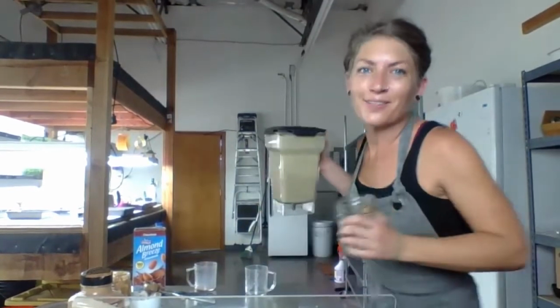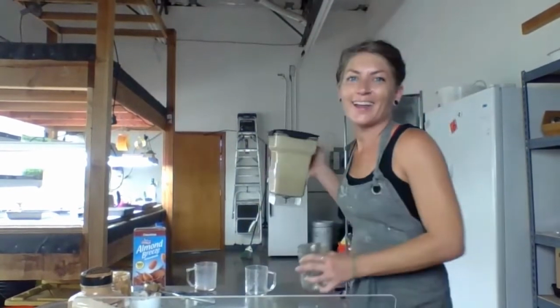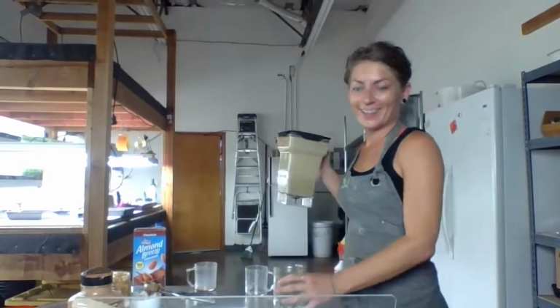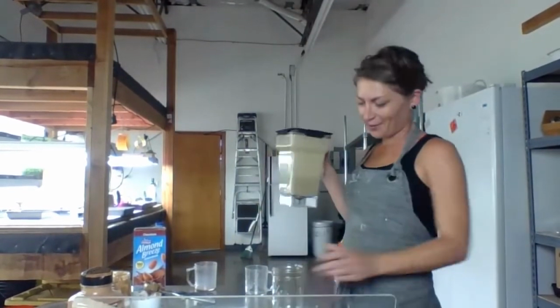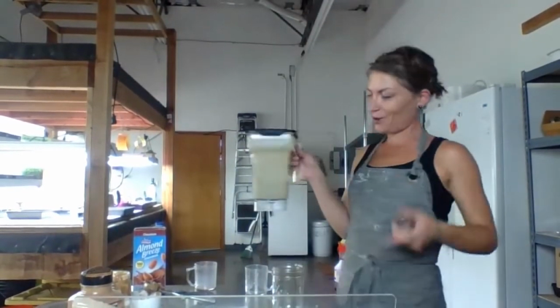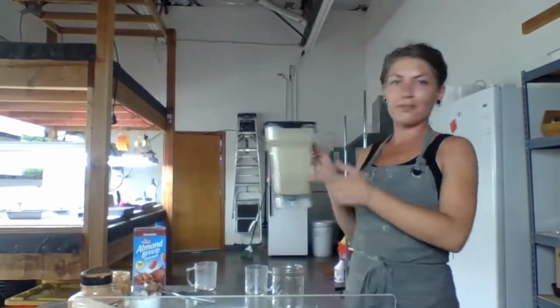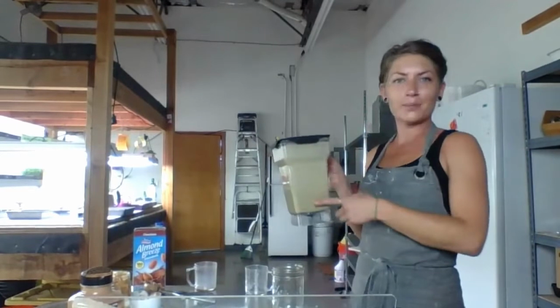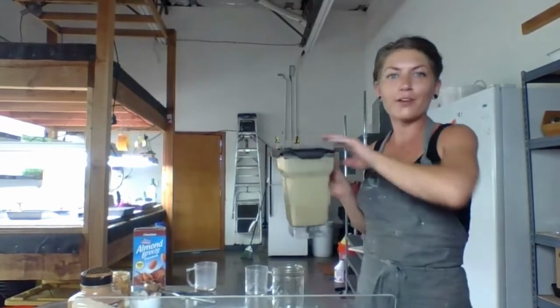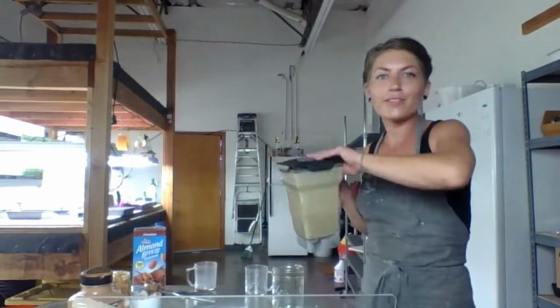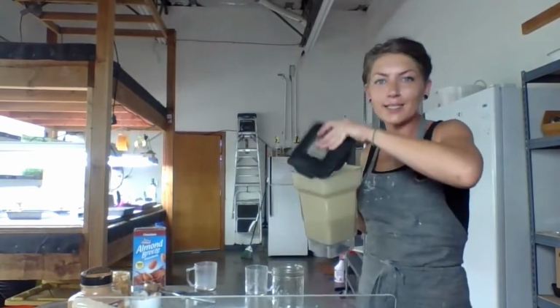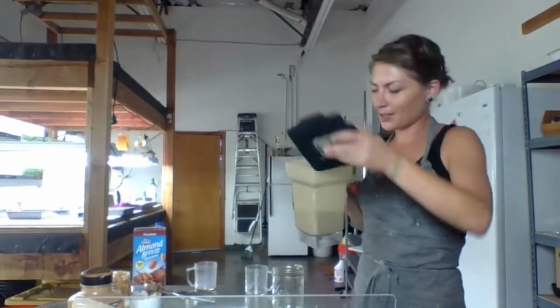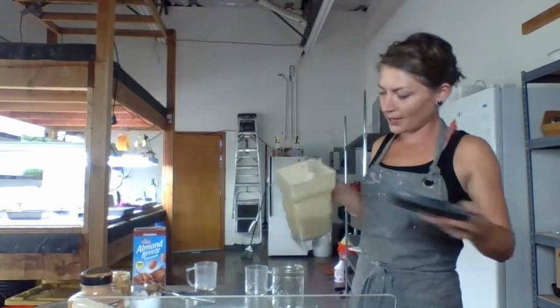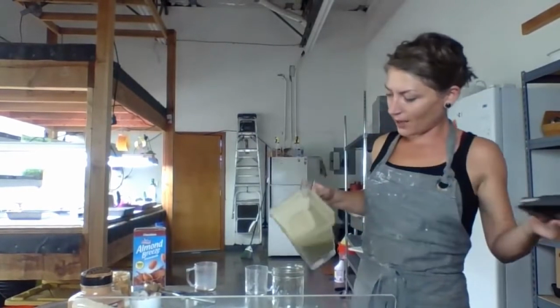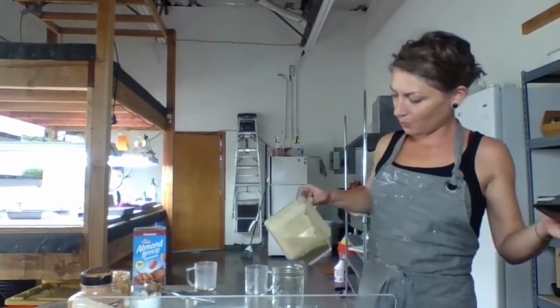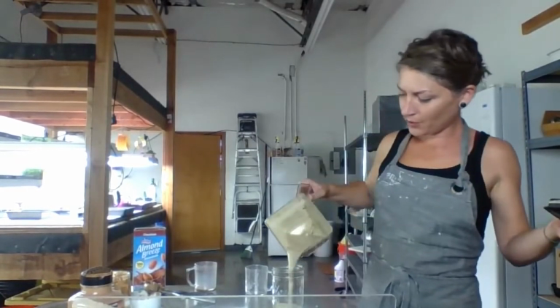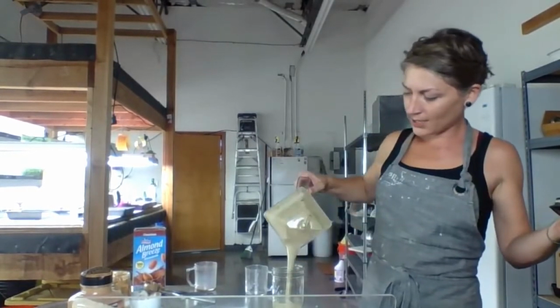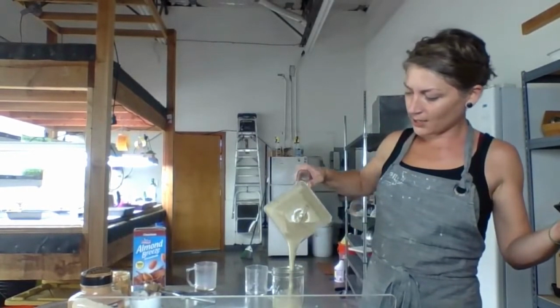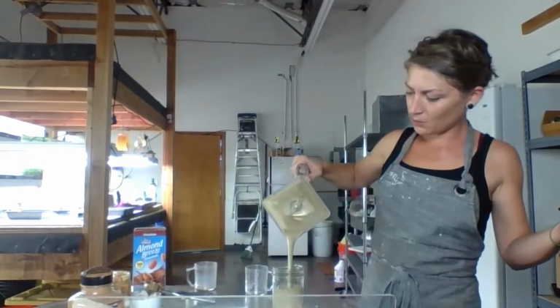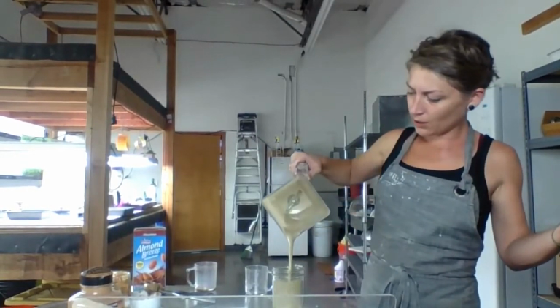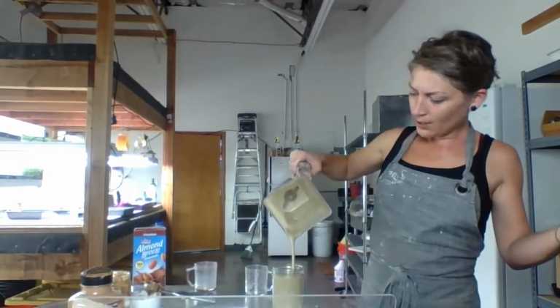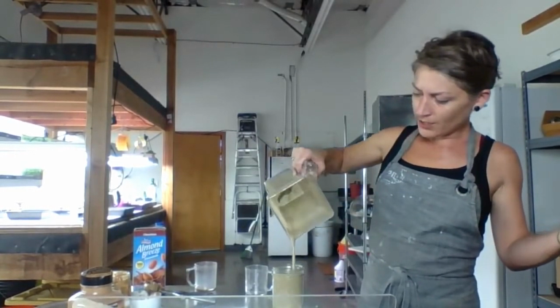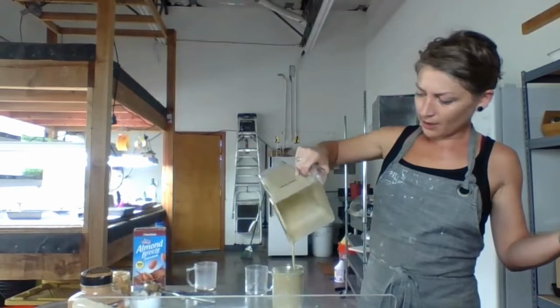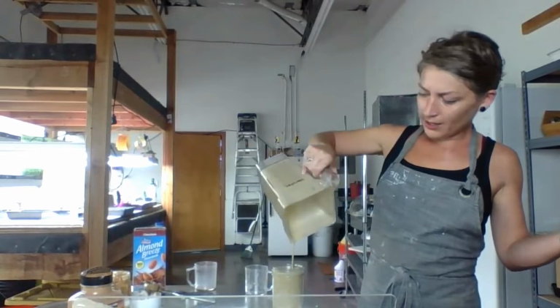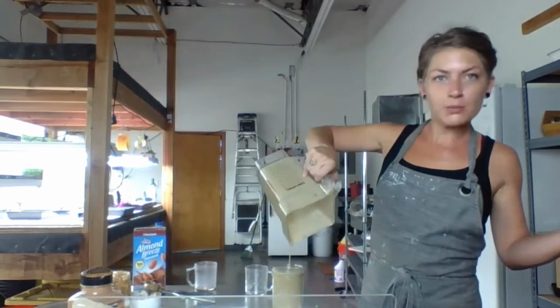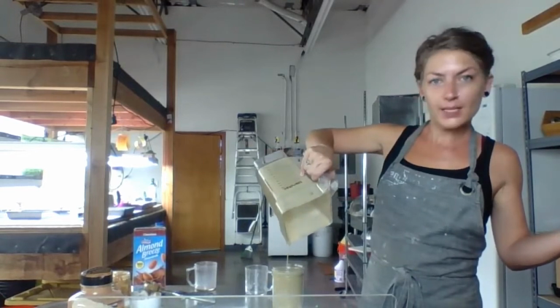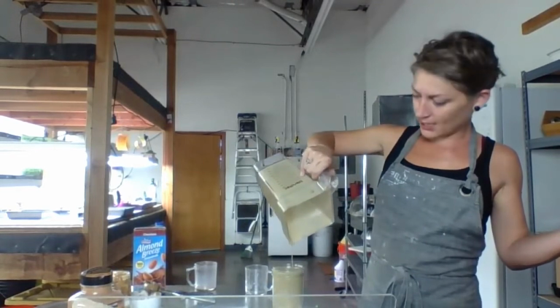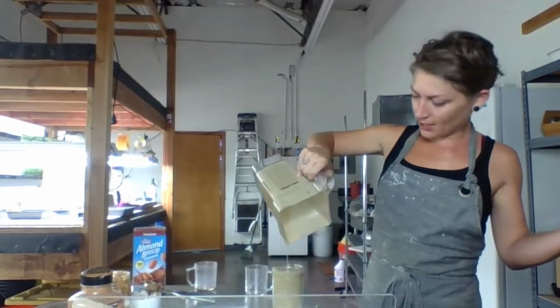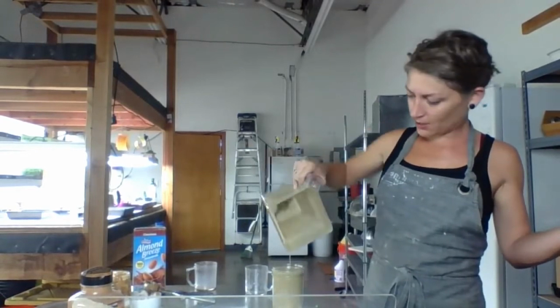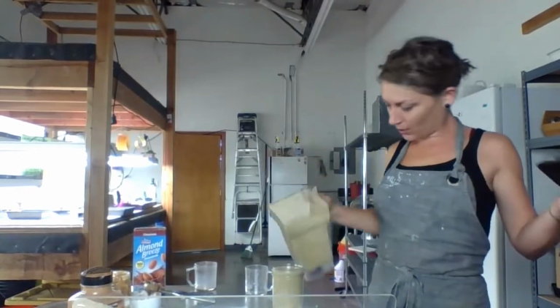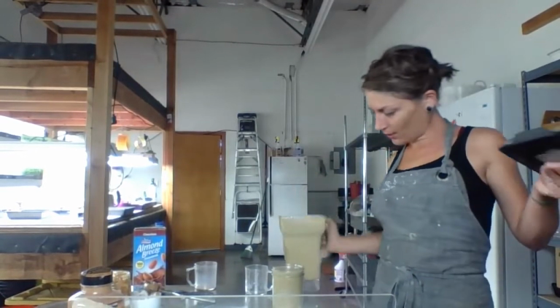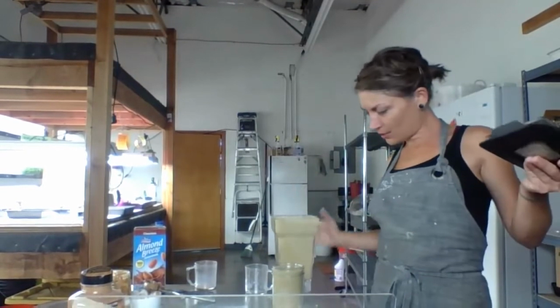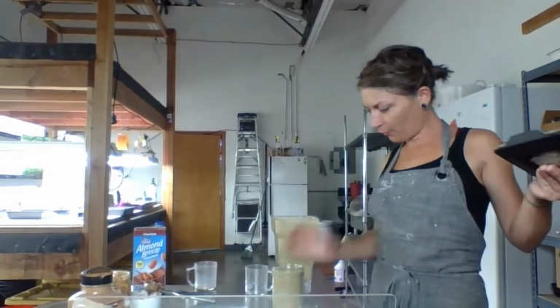All right, here we go. We ran this about 35 seconds in the Blendtec — whatever it takes to get it nice and smooth. If I didn't say already, this recipe makes 16 ounces of smoothie. That's perfect.